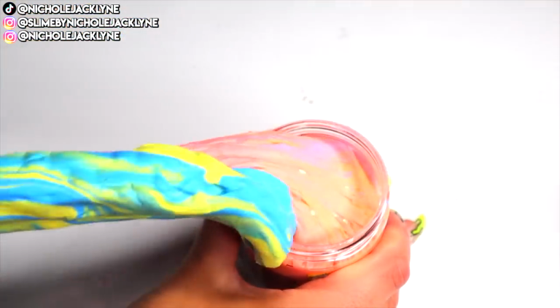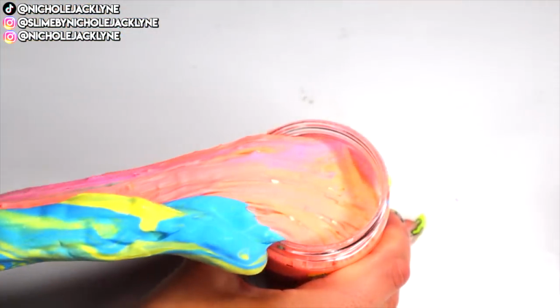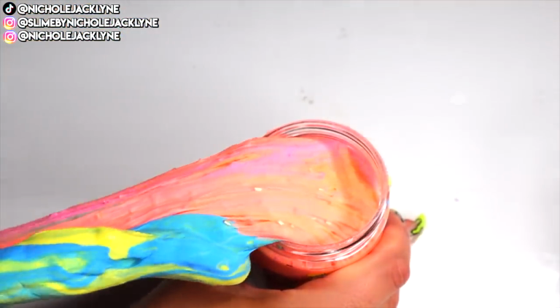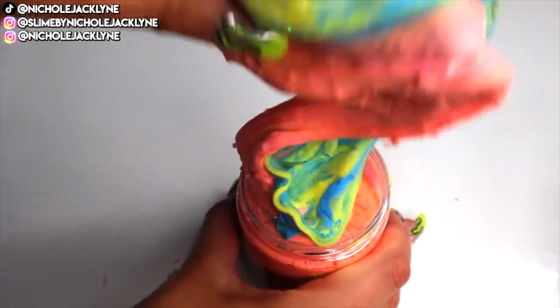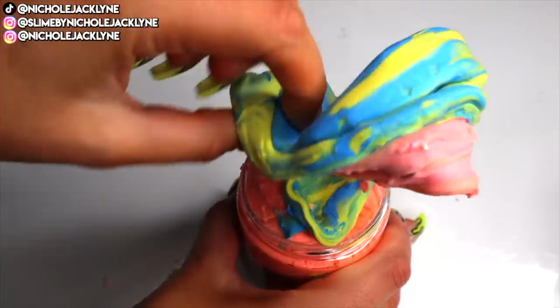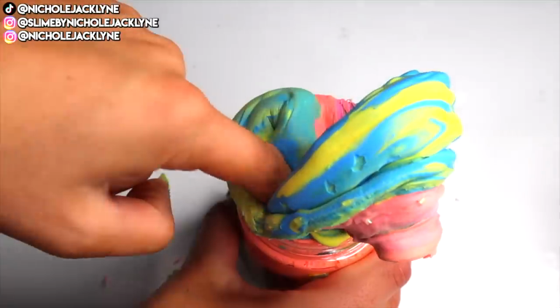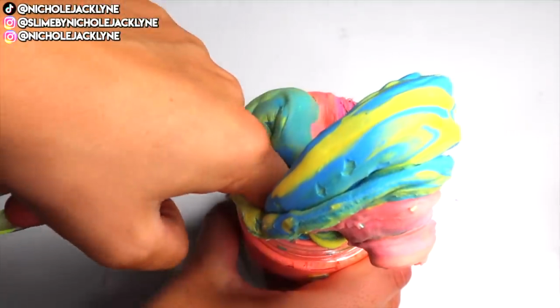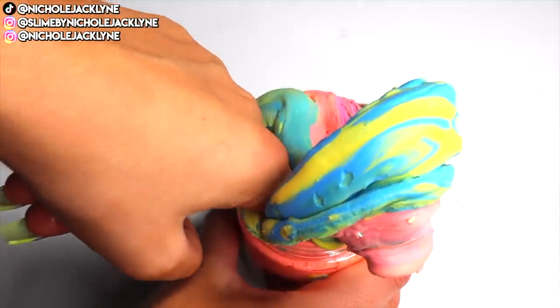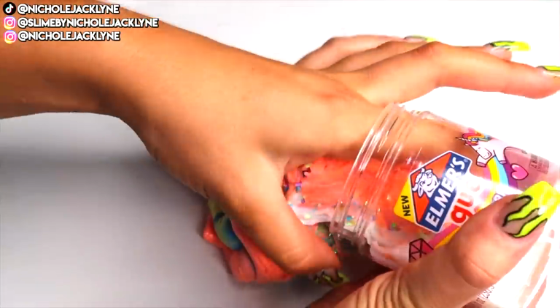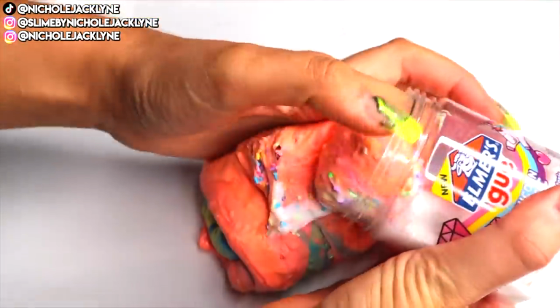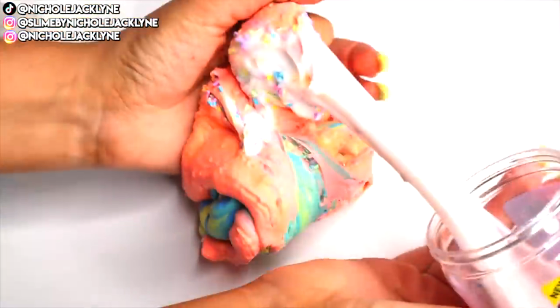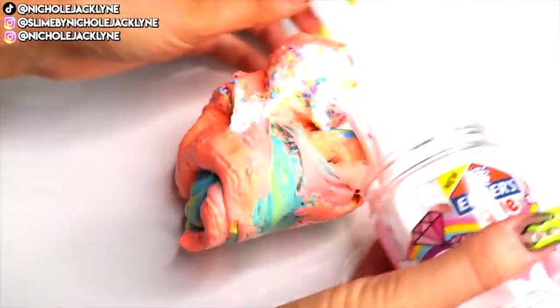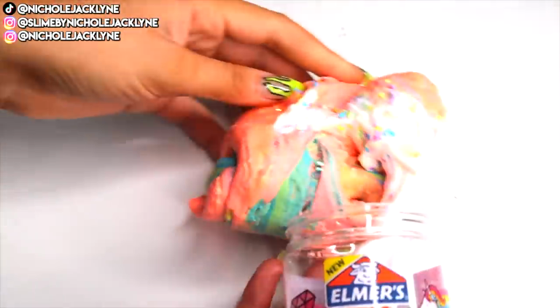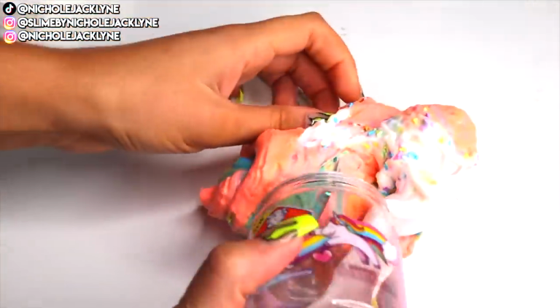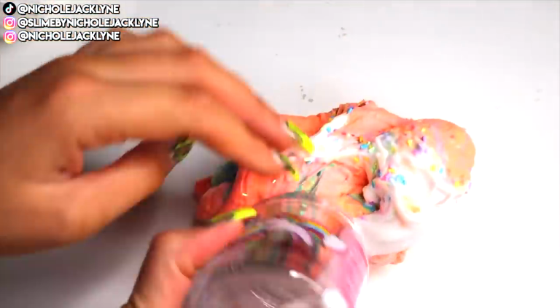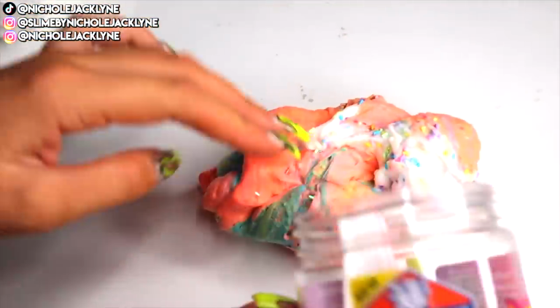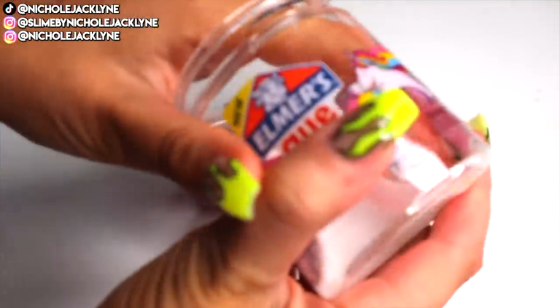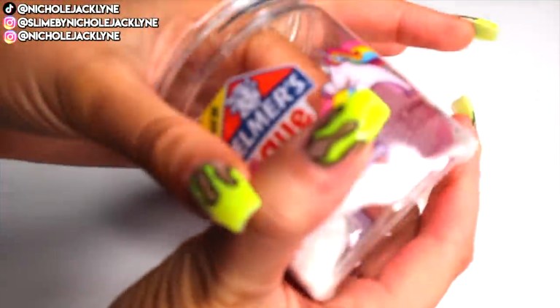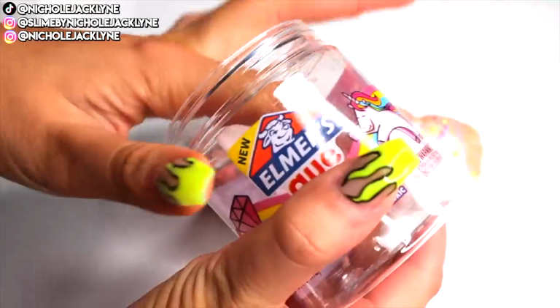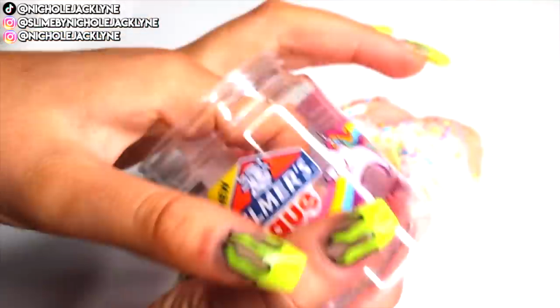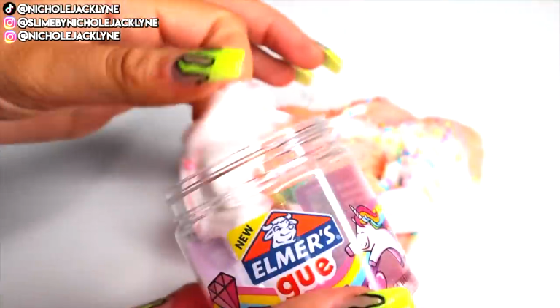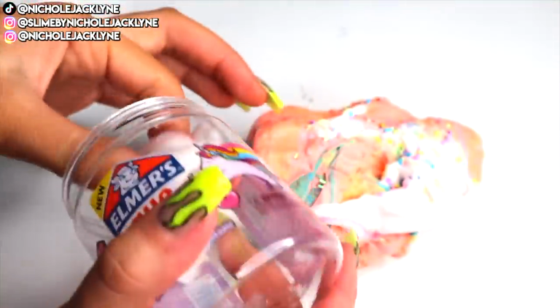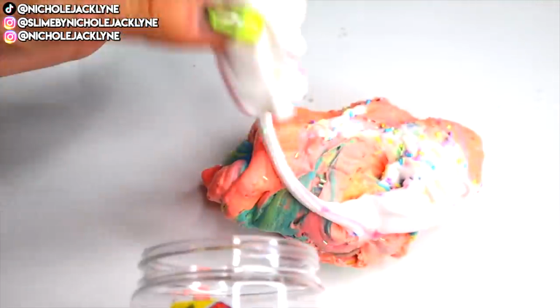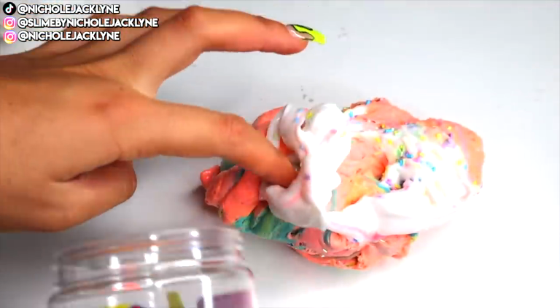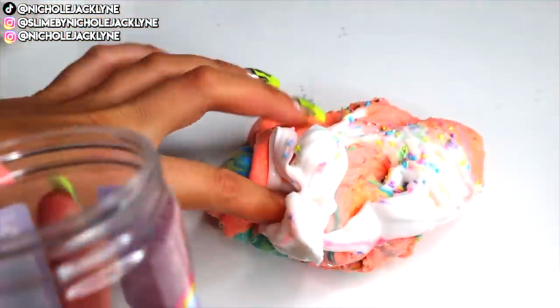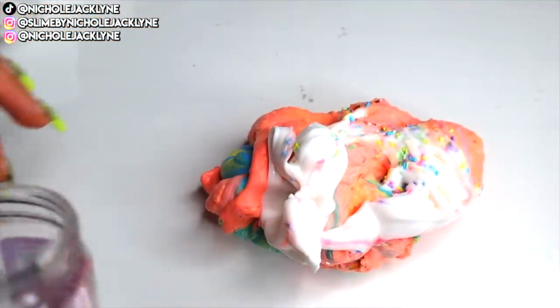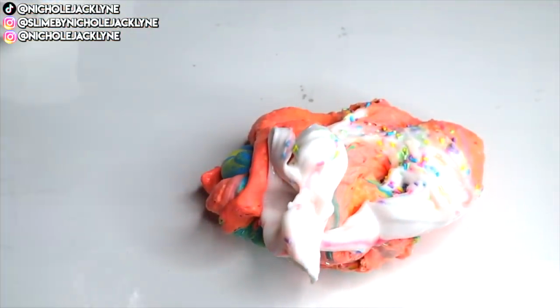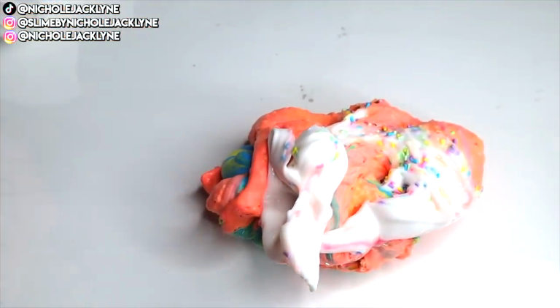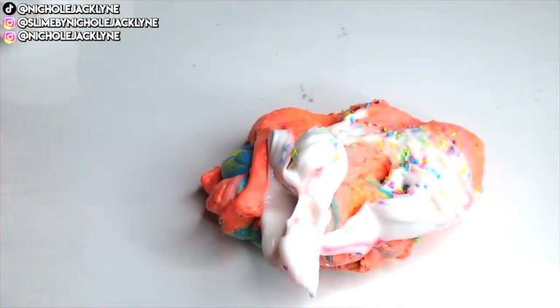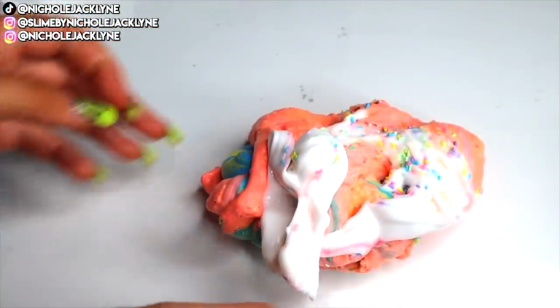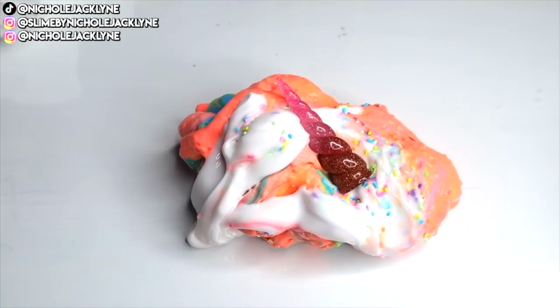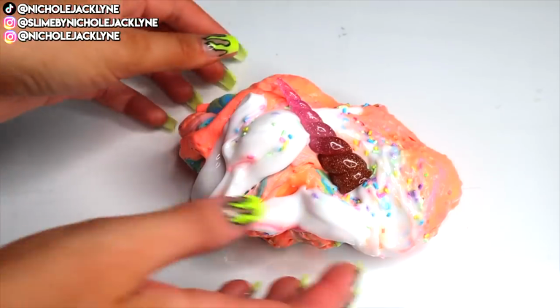Comment down below a fun new name for this slime. And like always, comment down below a fun name for all the slimes you guys see in this video, and I will pin the best comment after a few days. Whoever has the best names will be pinned.